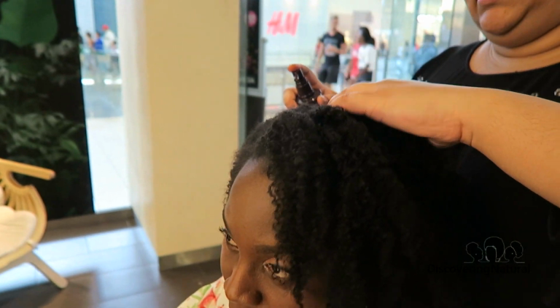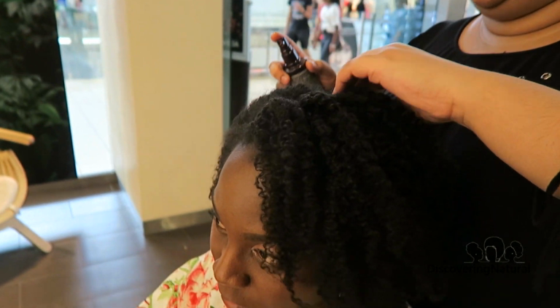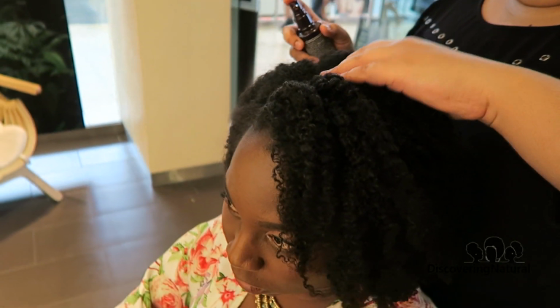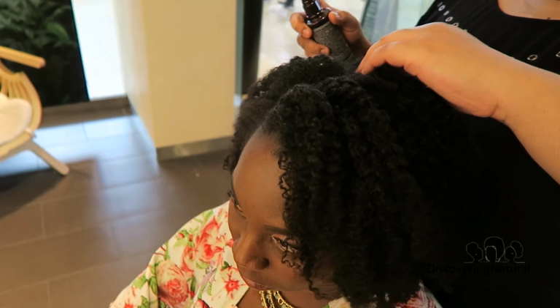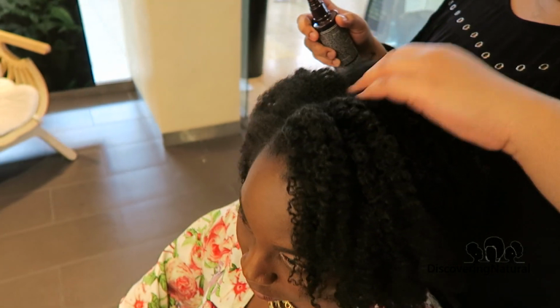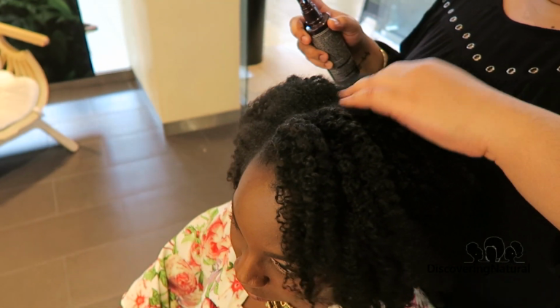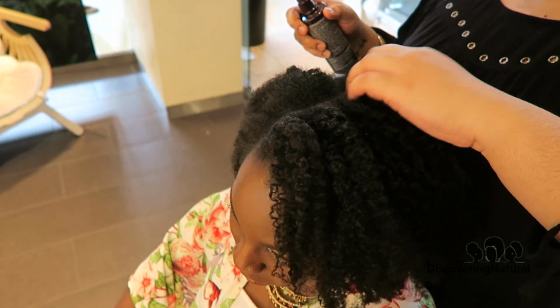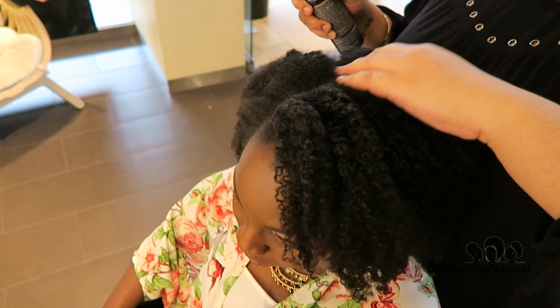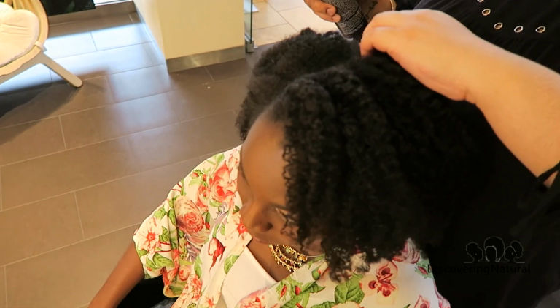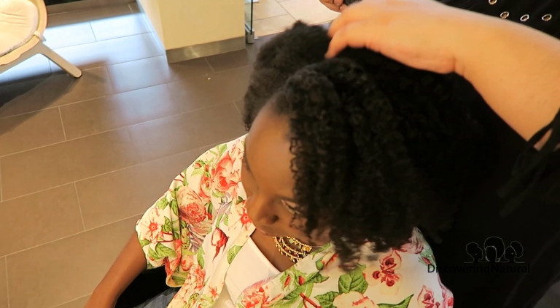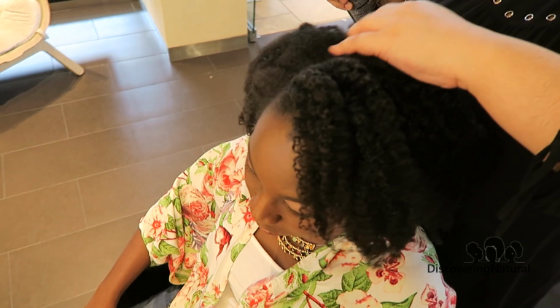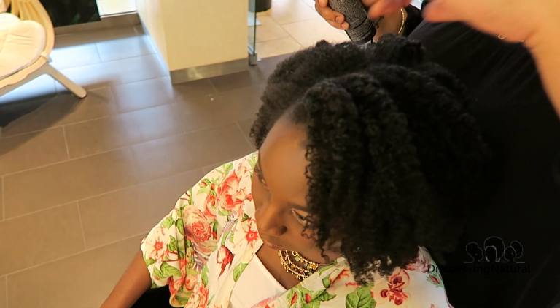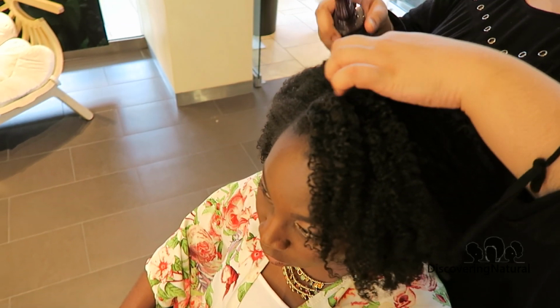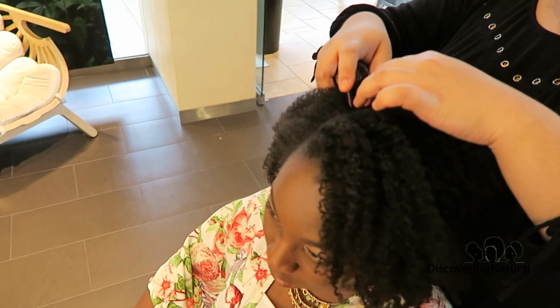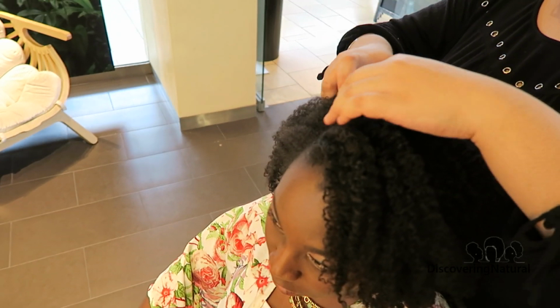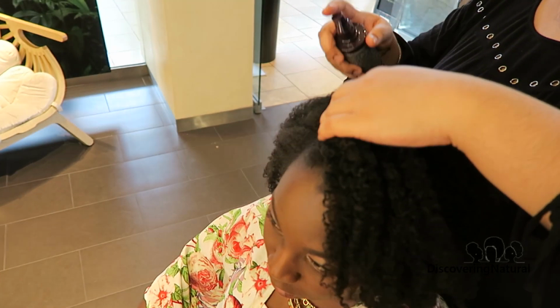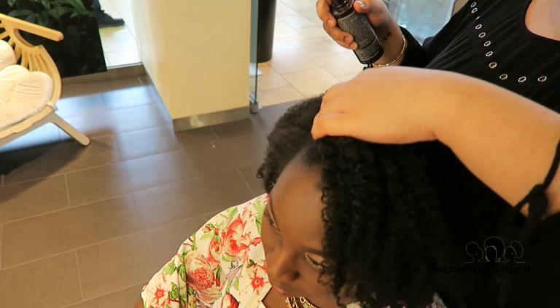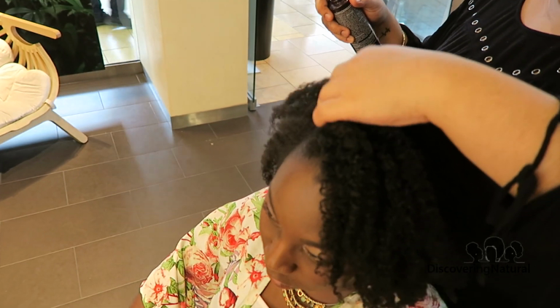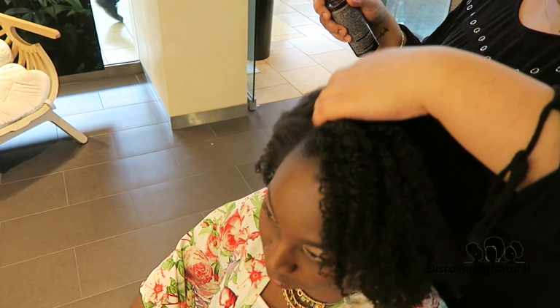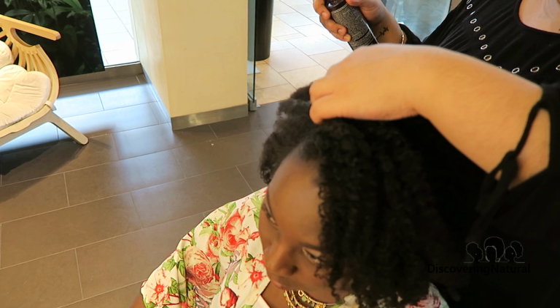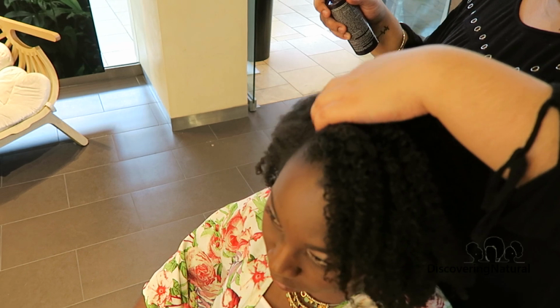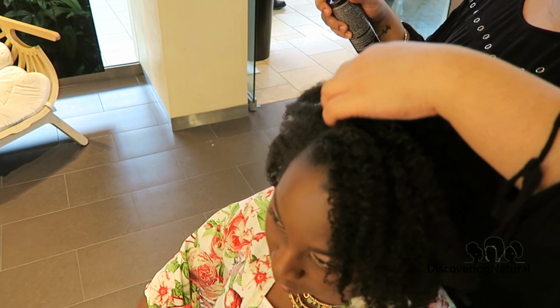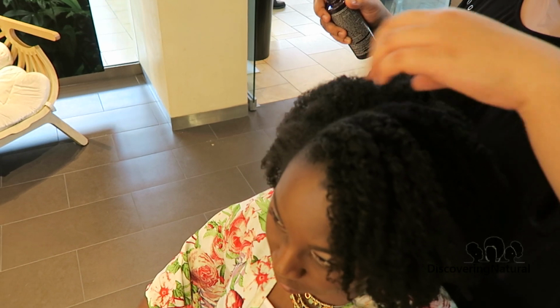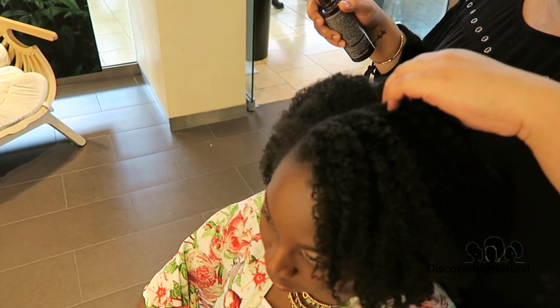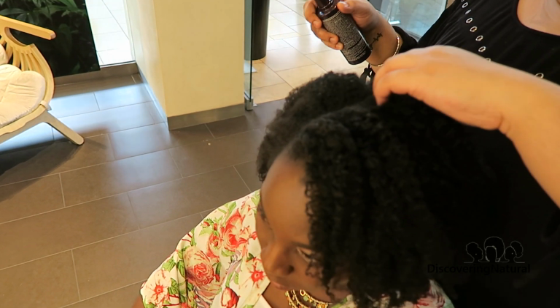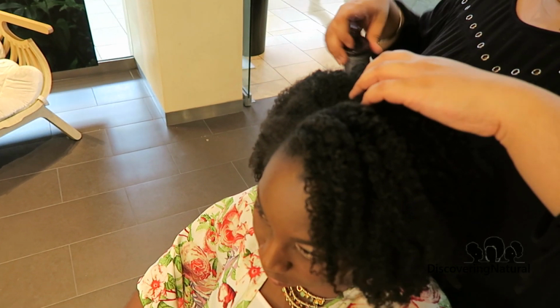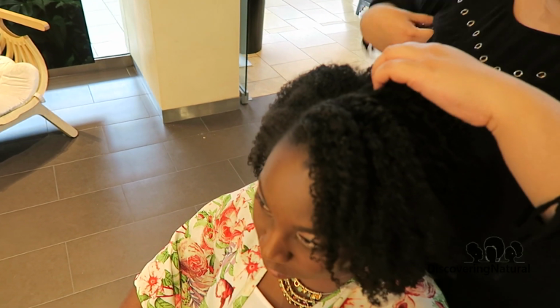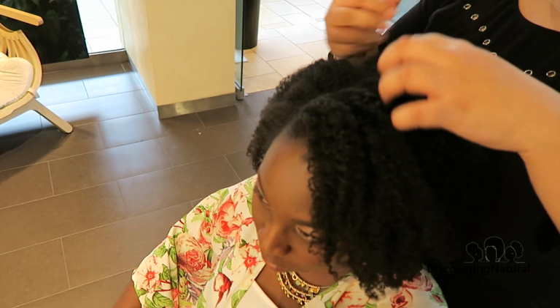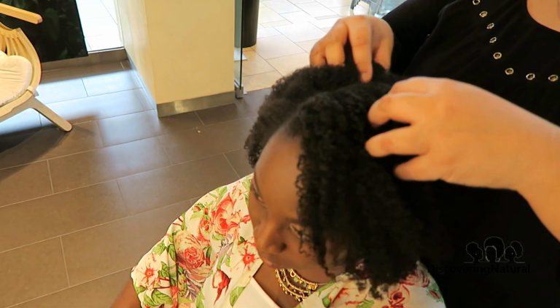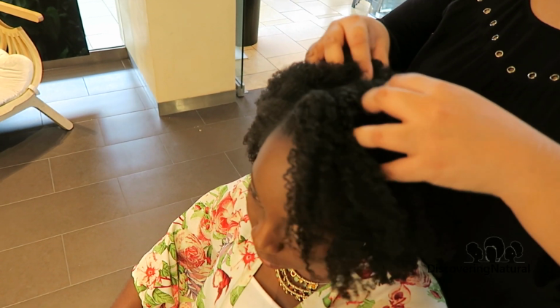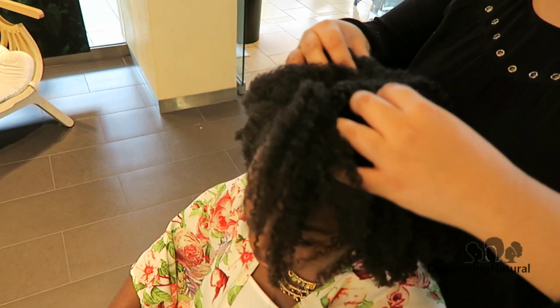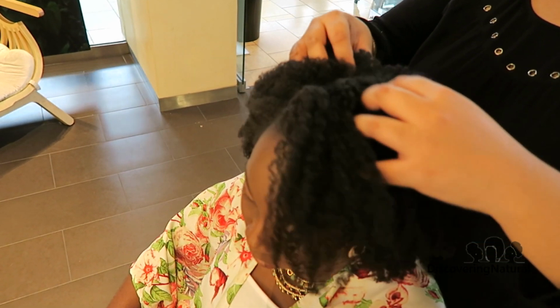This product is also really good because it has salicylic acid inside, which is going to help clarify the scalp a little bit more. You just apply it all over.